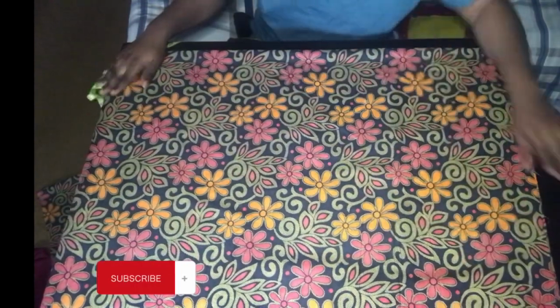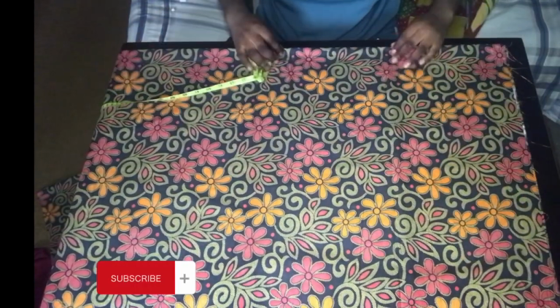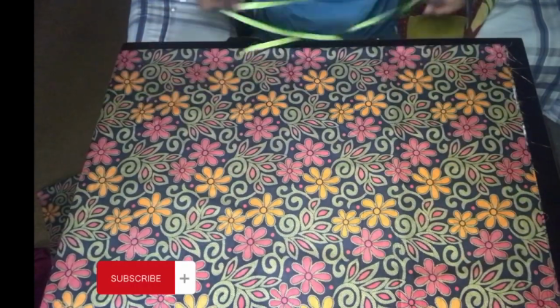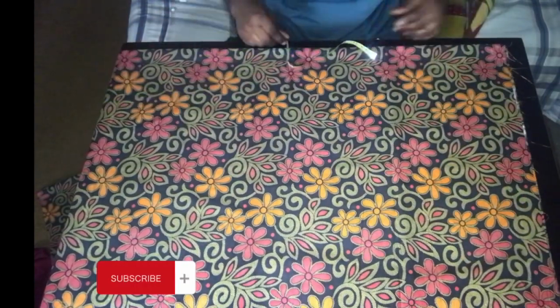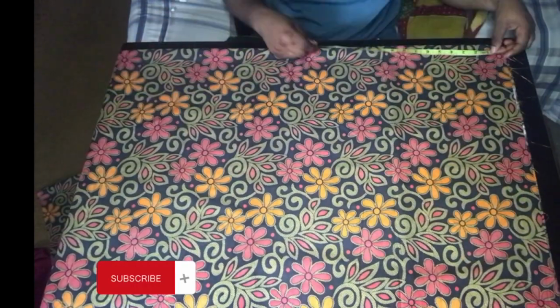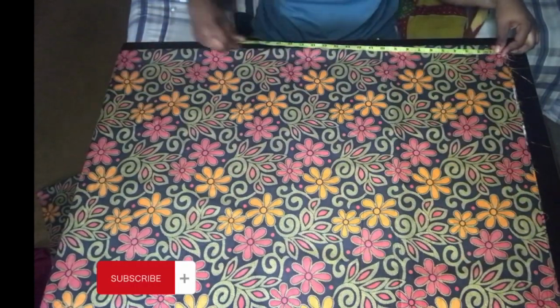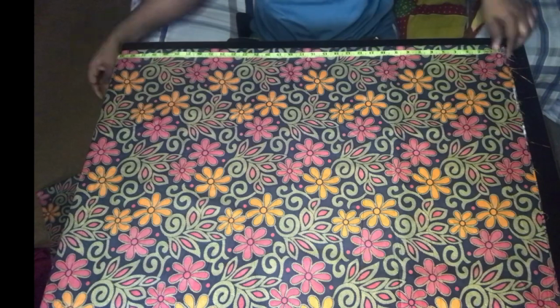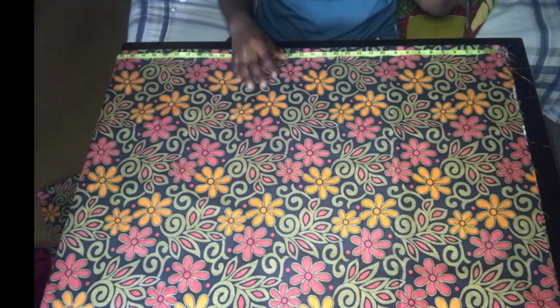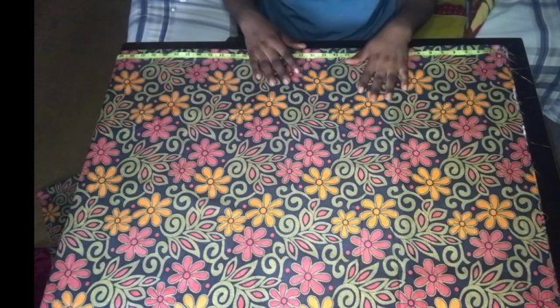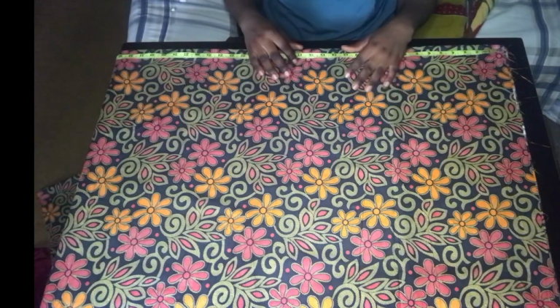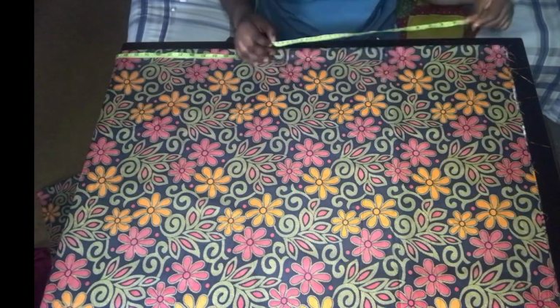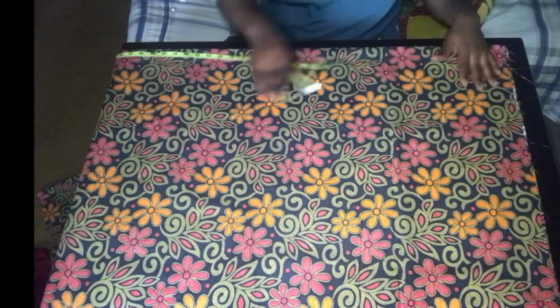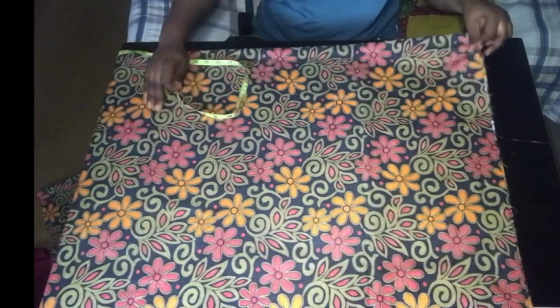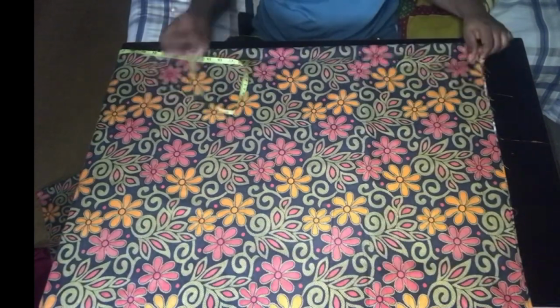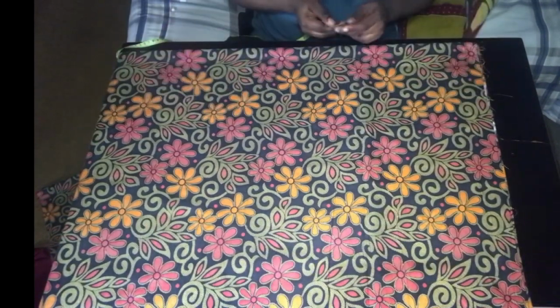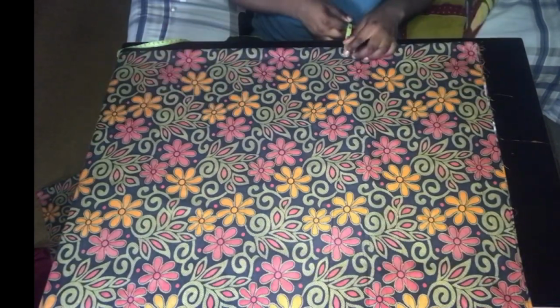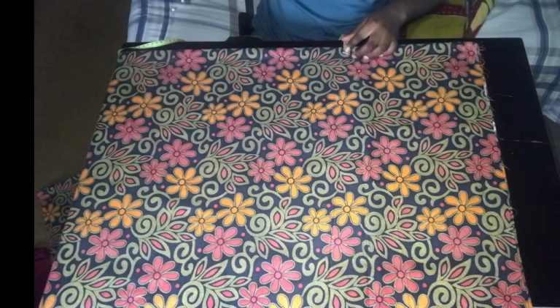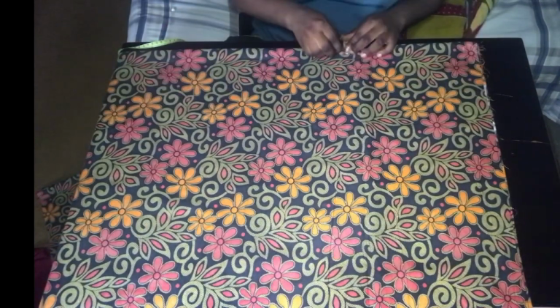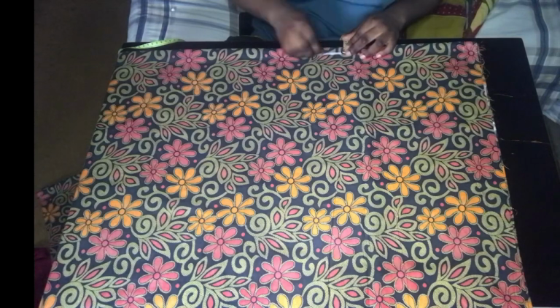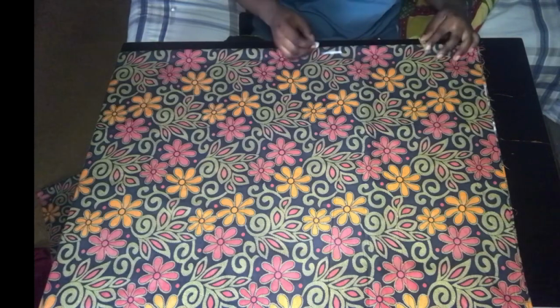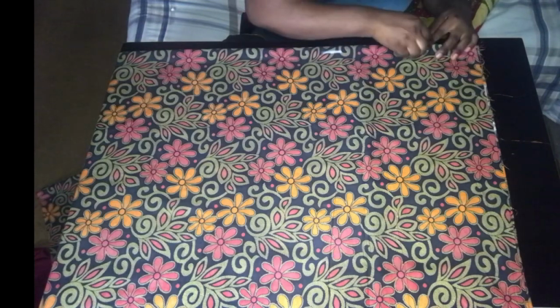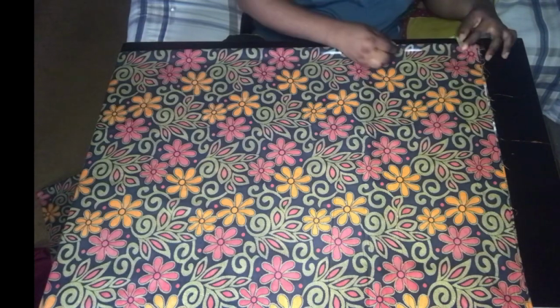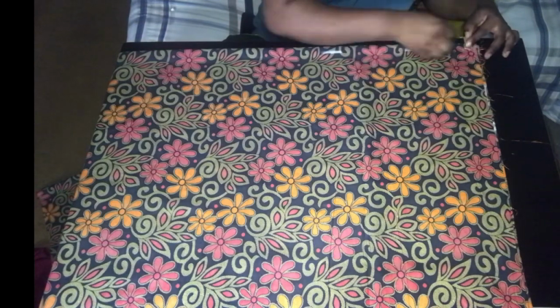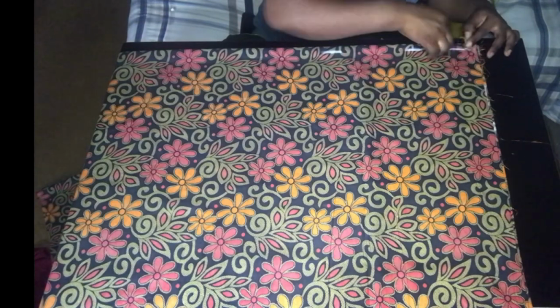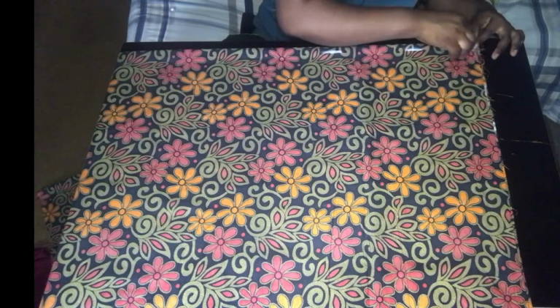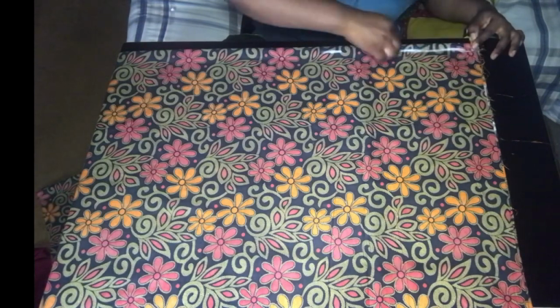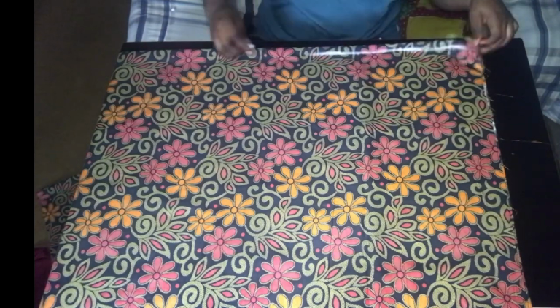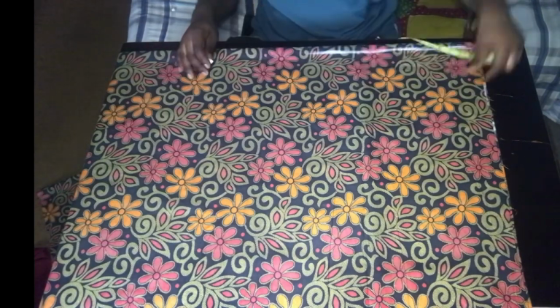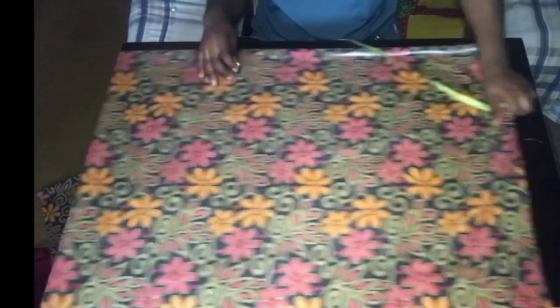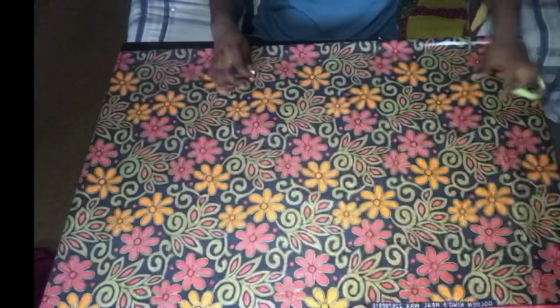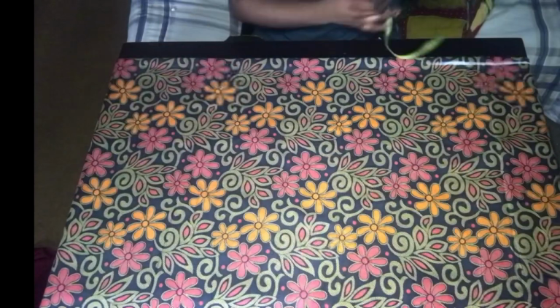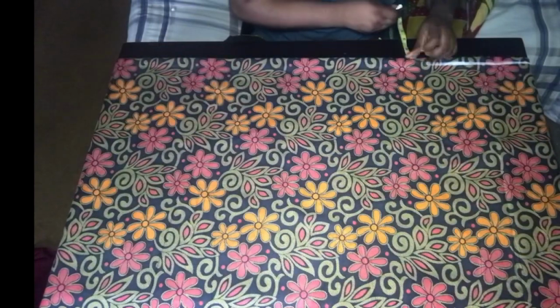I started by folding the material into four places, then marked out the length of the dress. I used 63 inches for the length because I wanted it to be full. I marked out half inches on the center front of the dress to make the front slit.